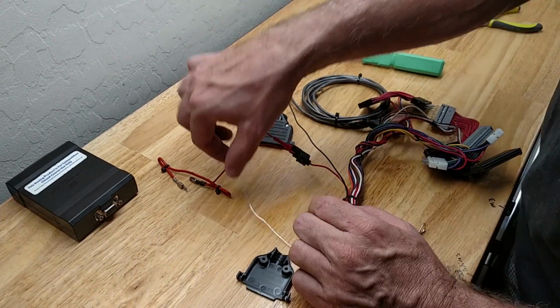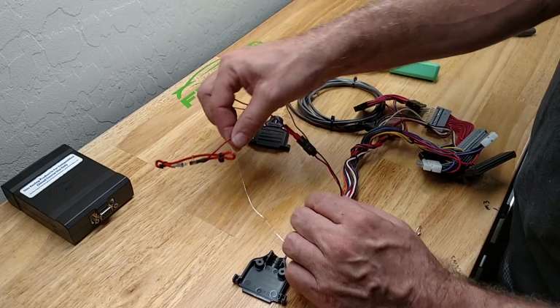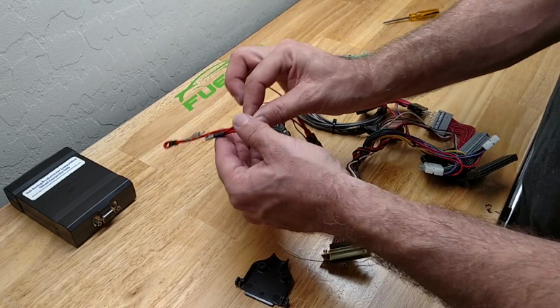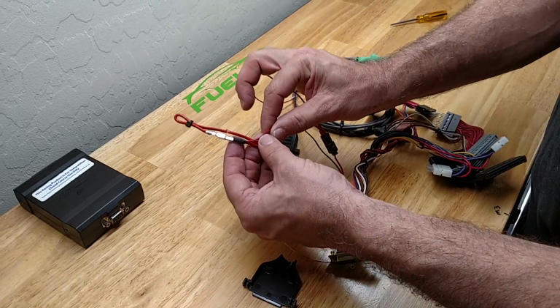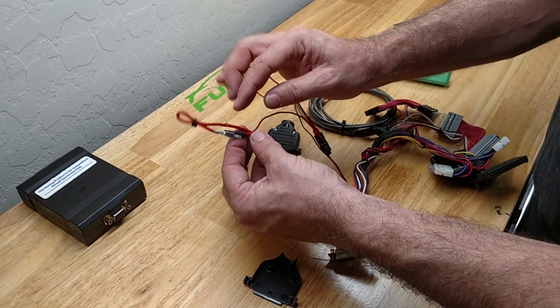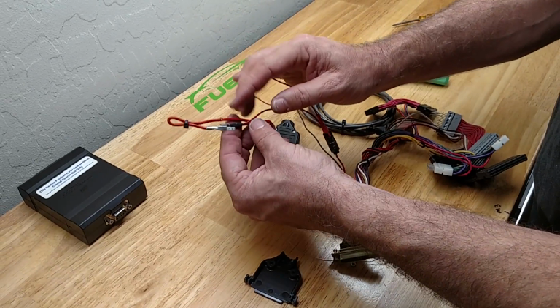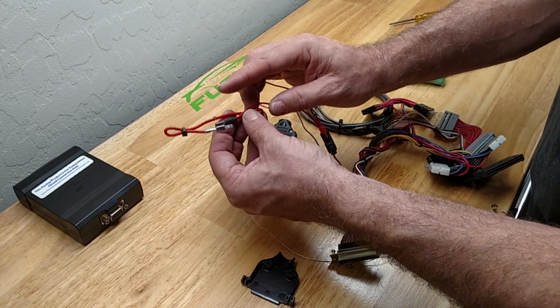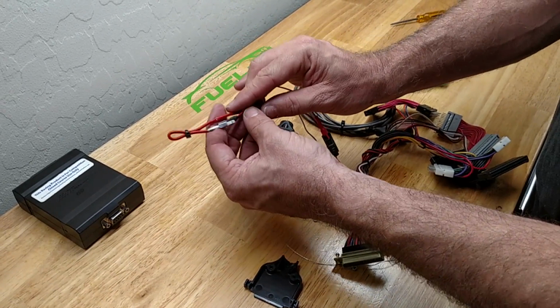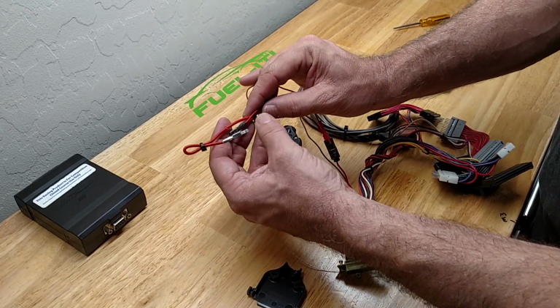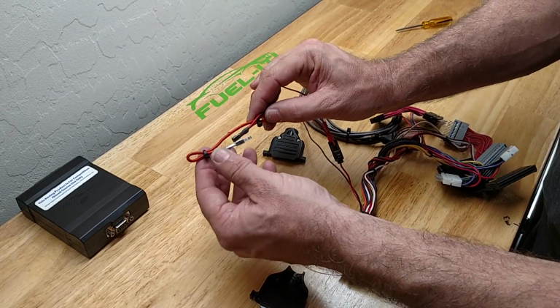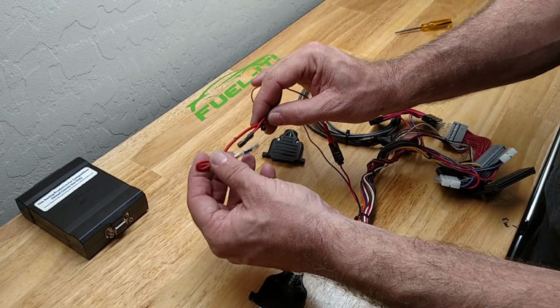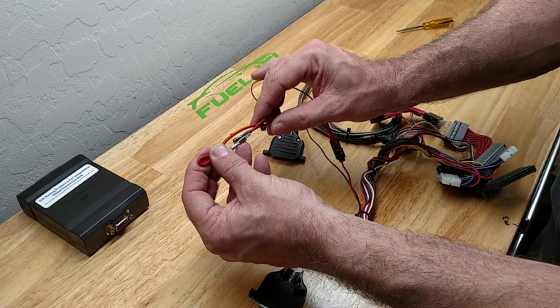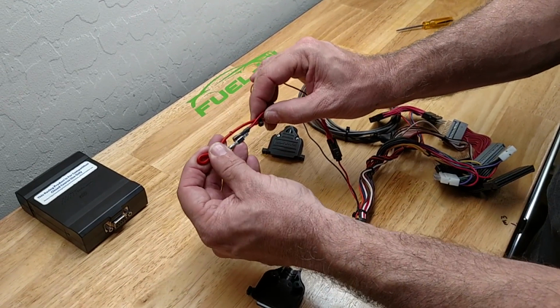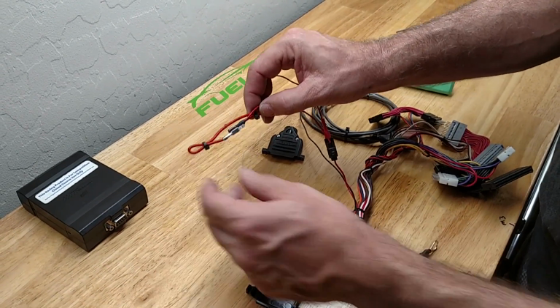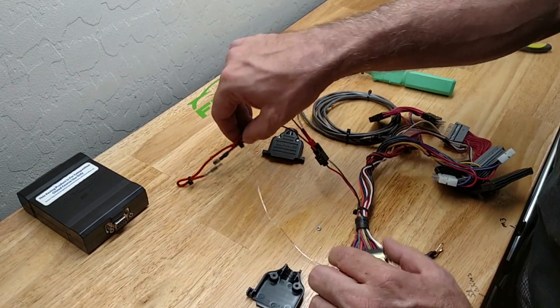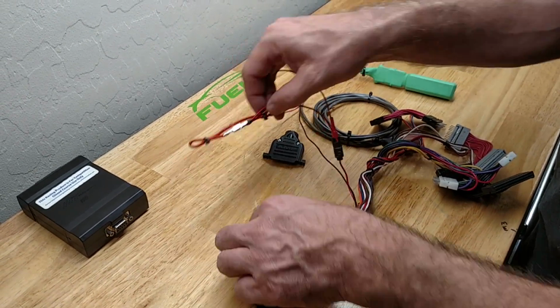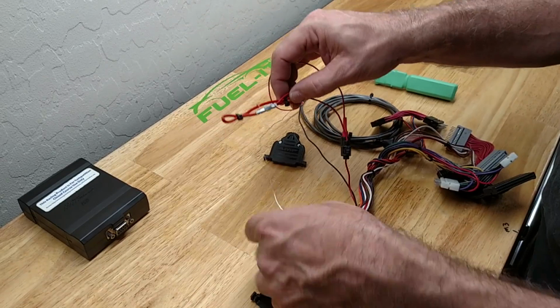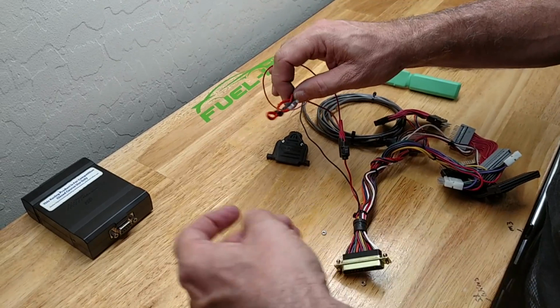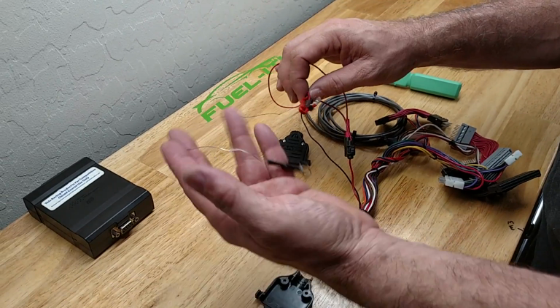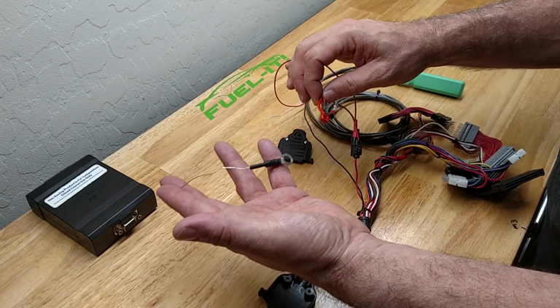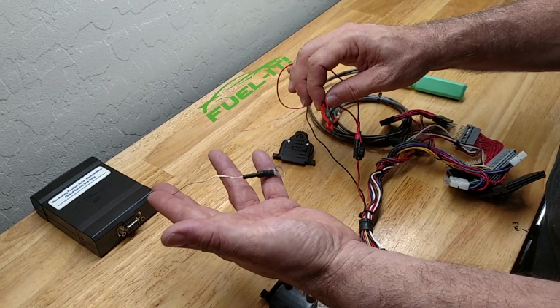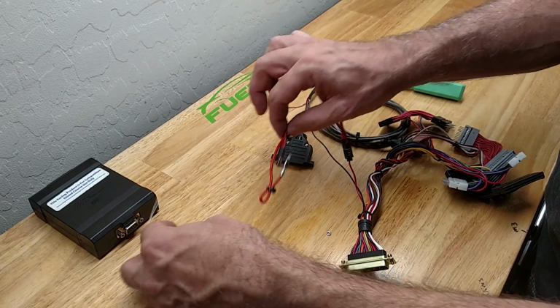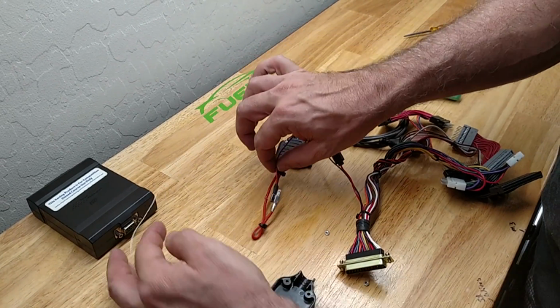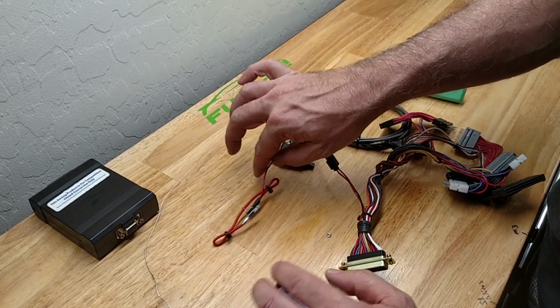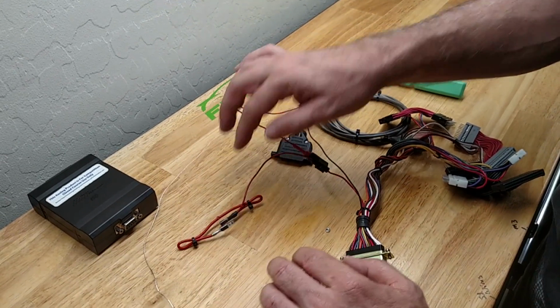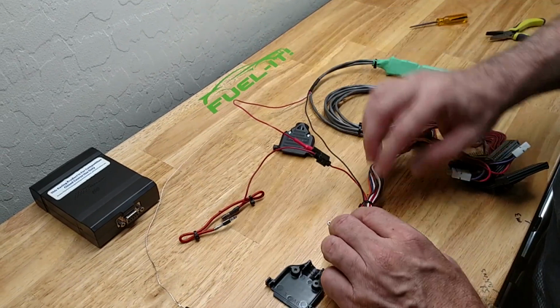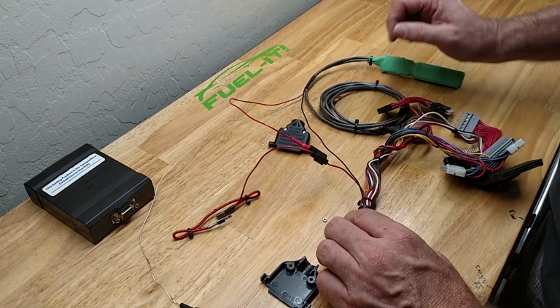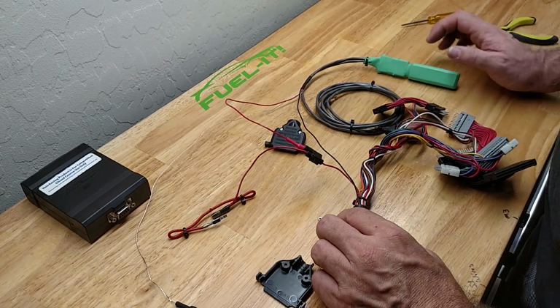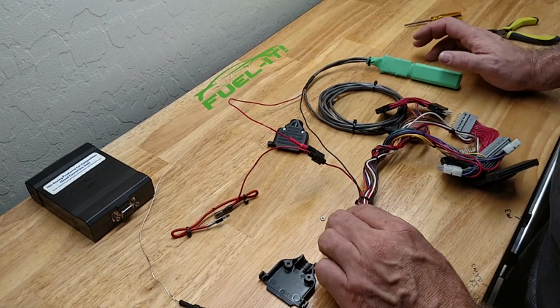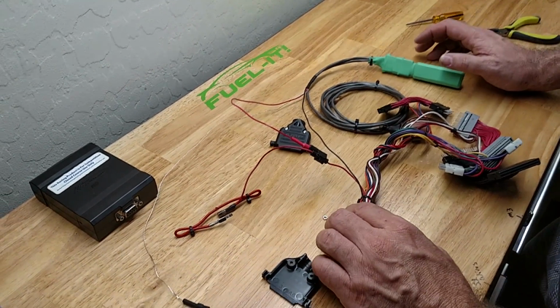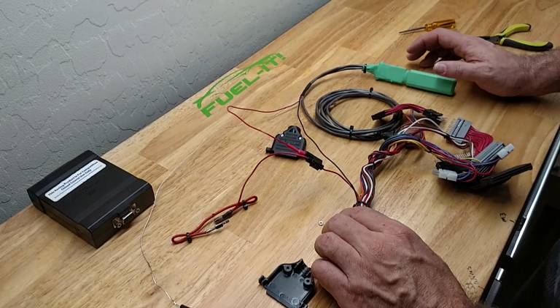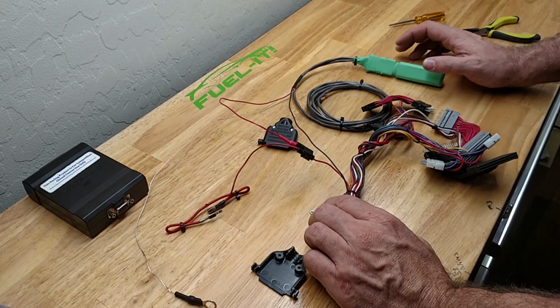This was already plugged into your green pin 2 connector, and then you just run the ground loop to your strut tower — and that is it, you are done on this end of it. Thanks for watching.